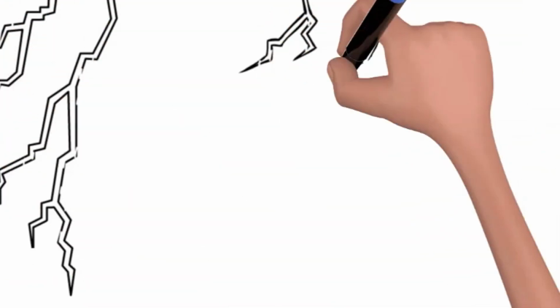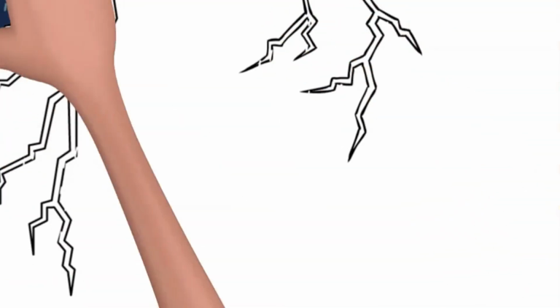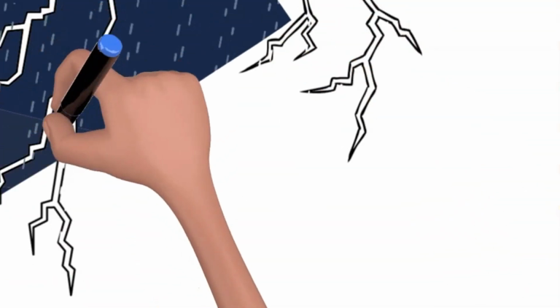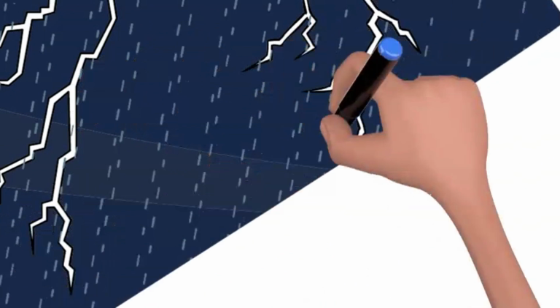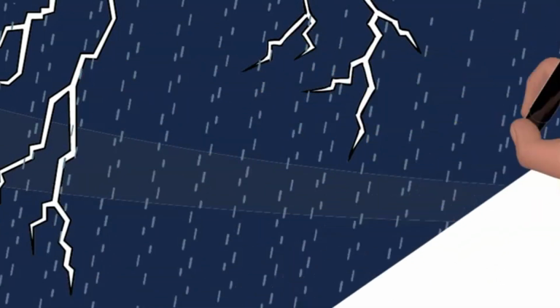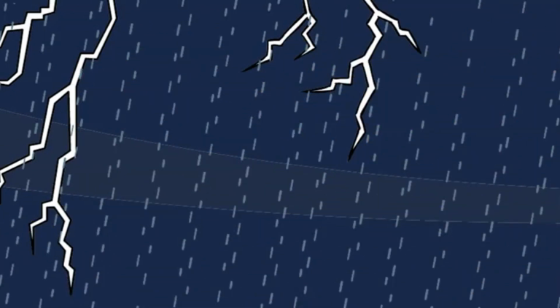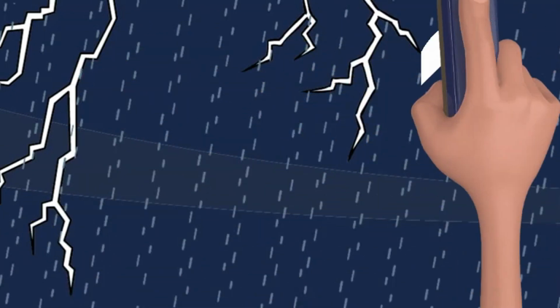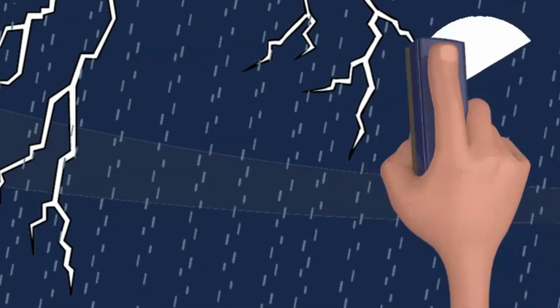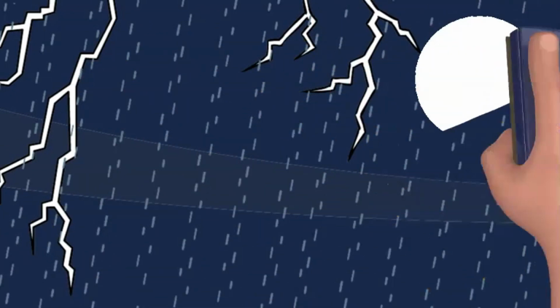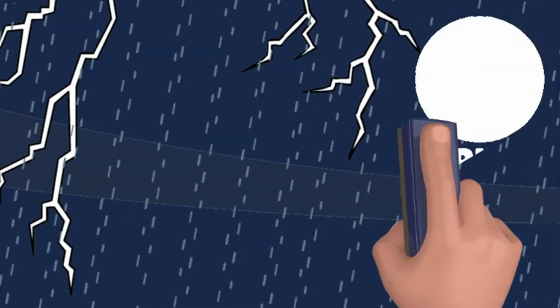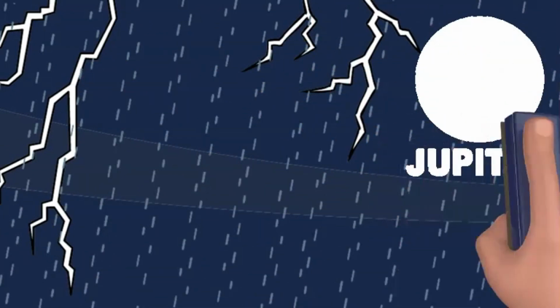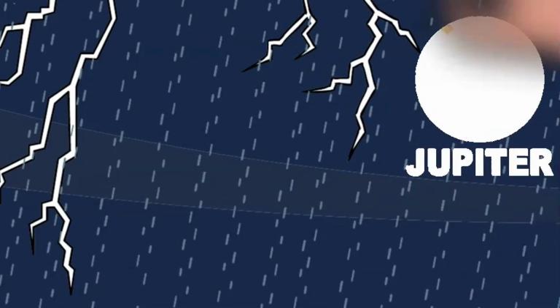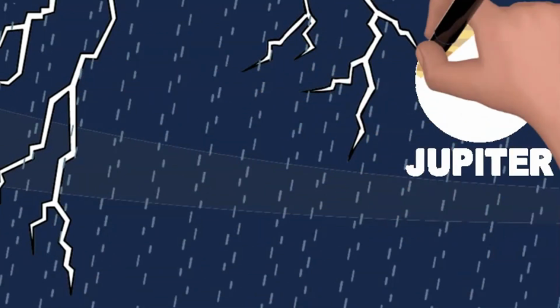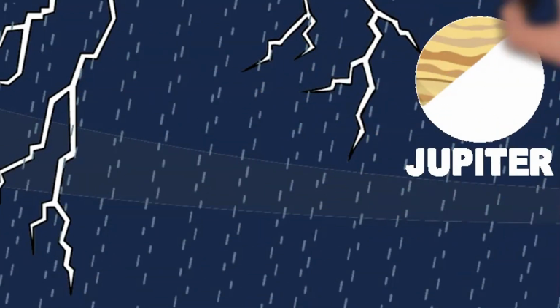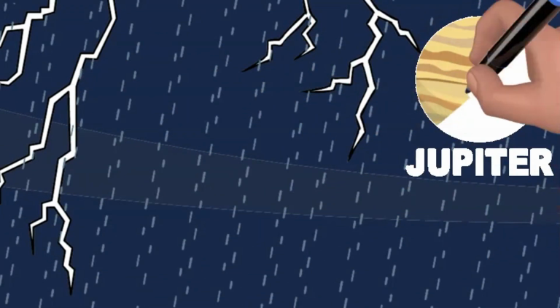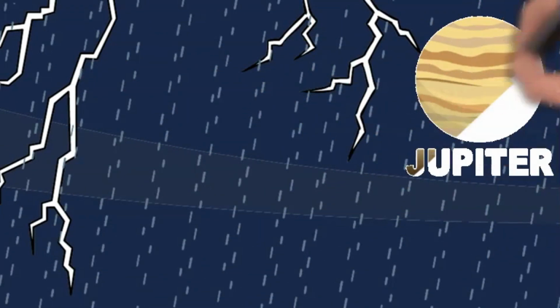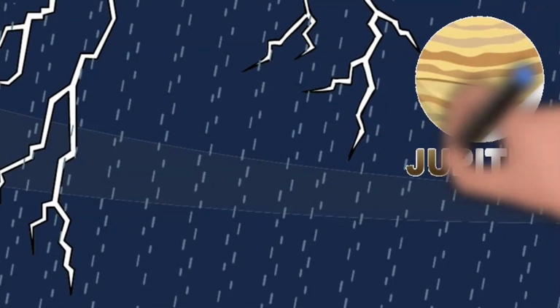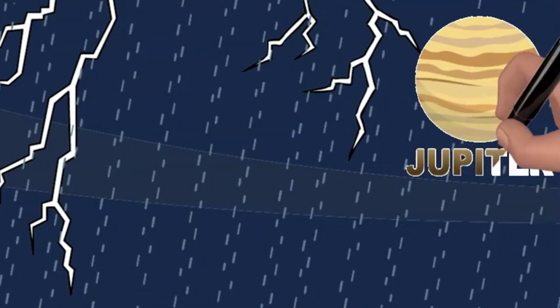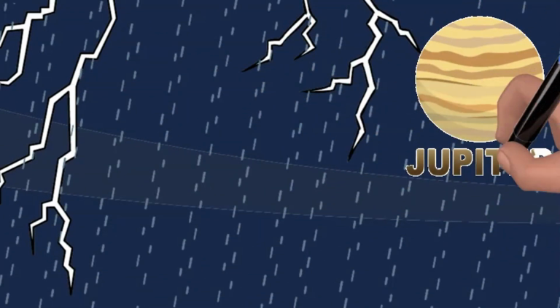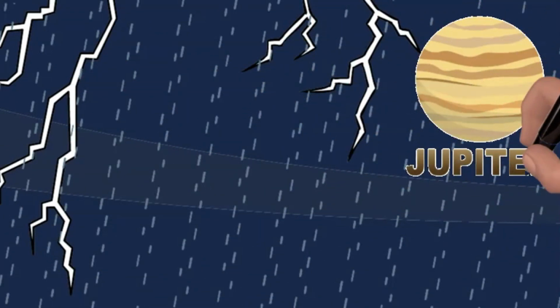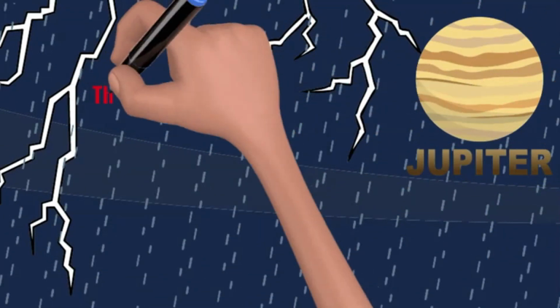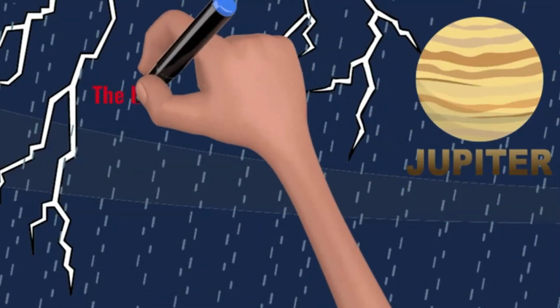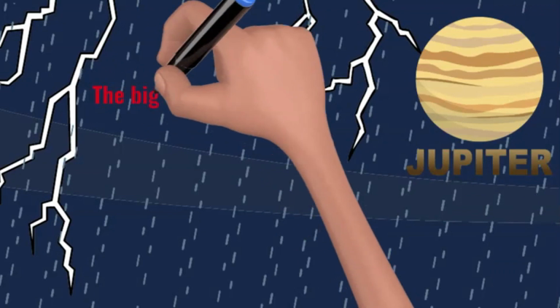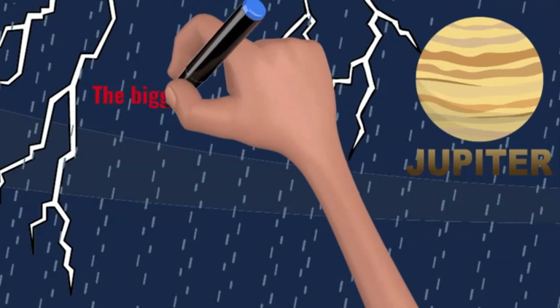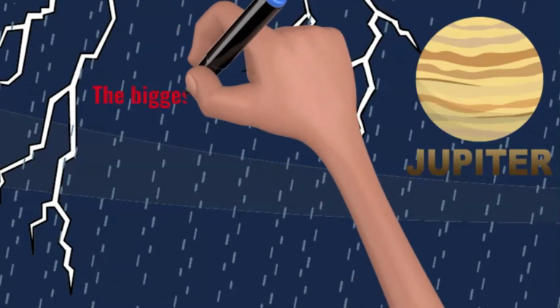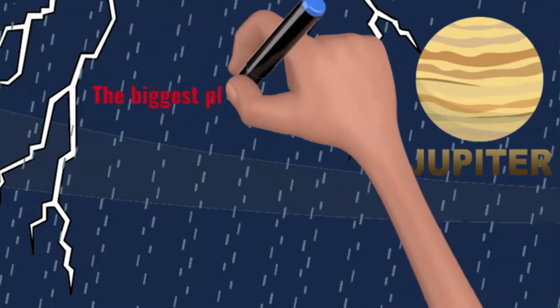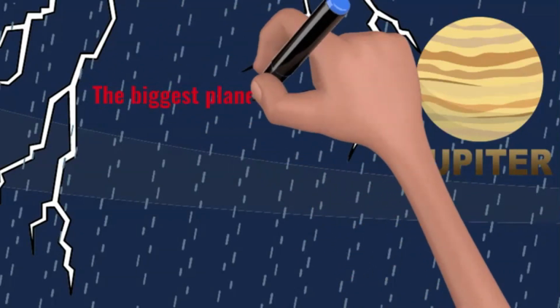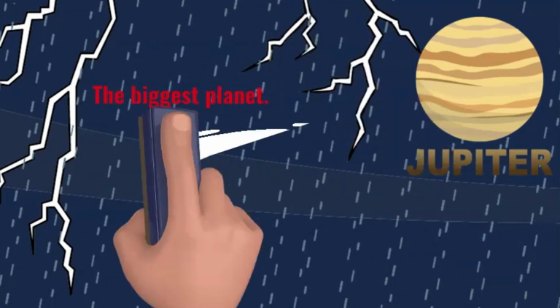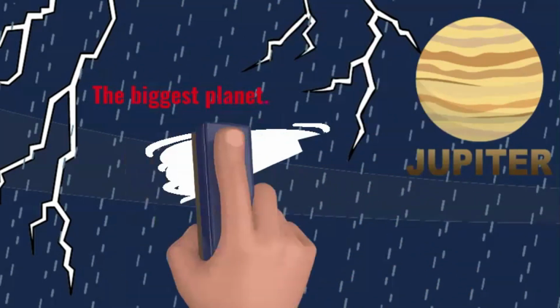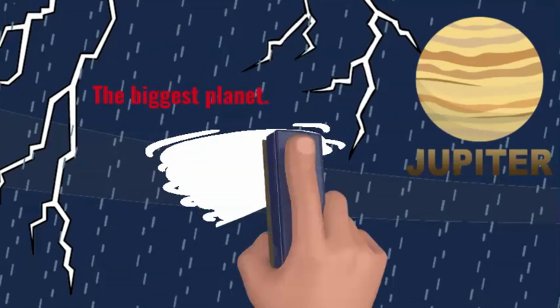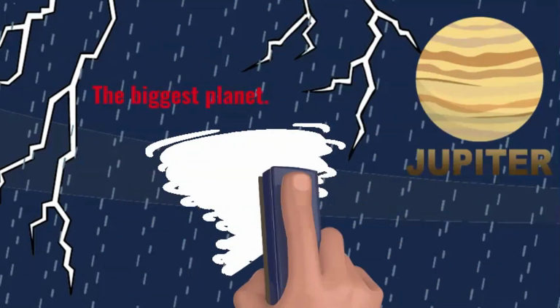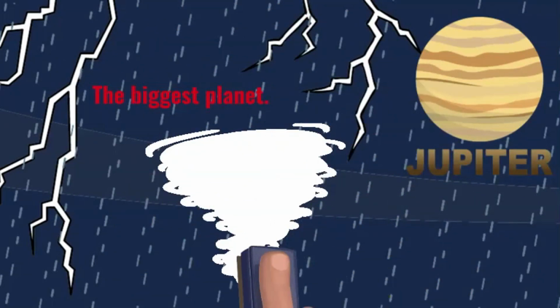Now let's swing by the king of planets — Jupiter! It's the biggest and has a wild storm called the Great Red Spot that's been raging for centuries.